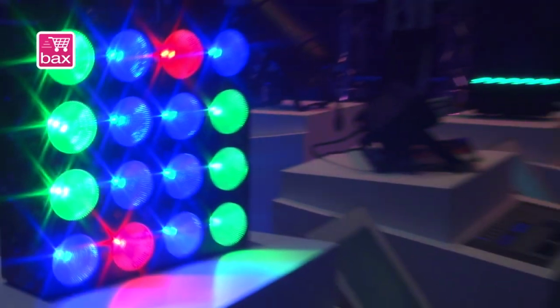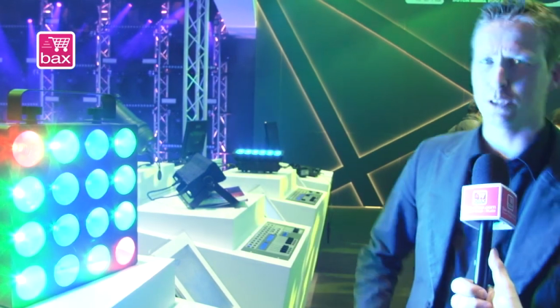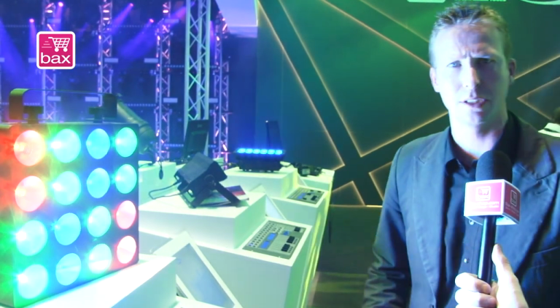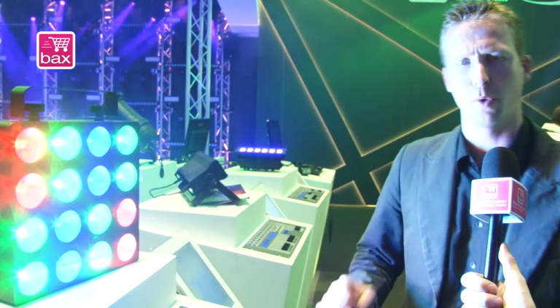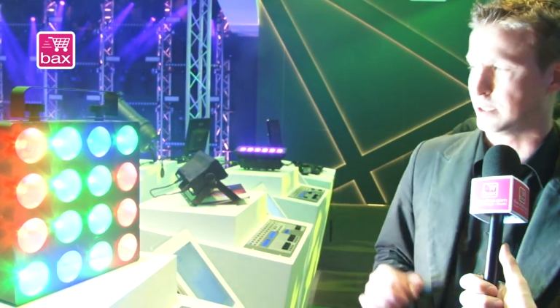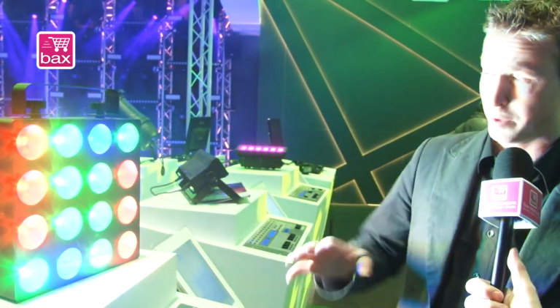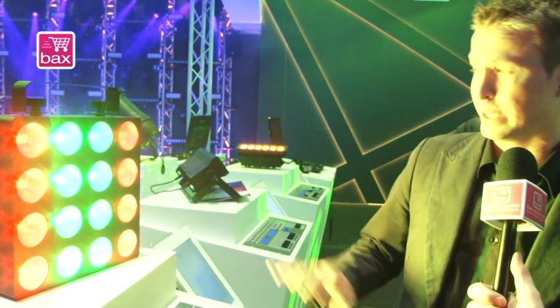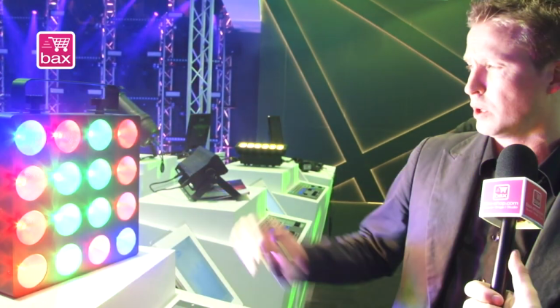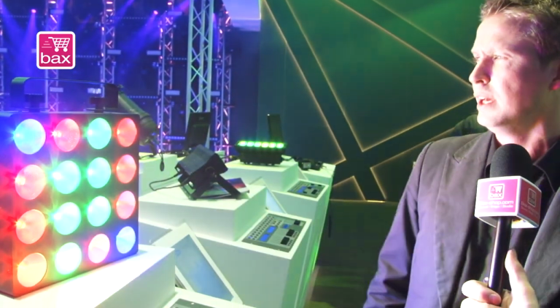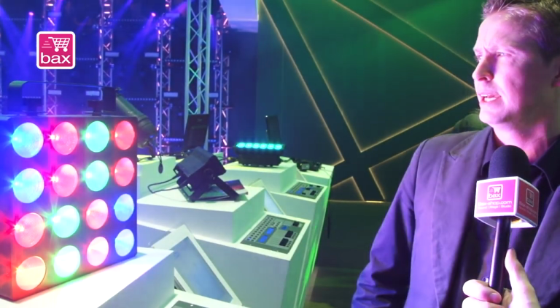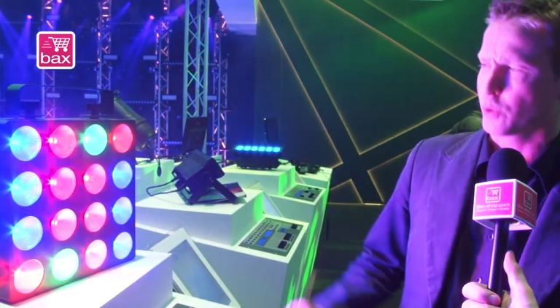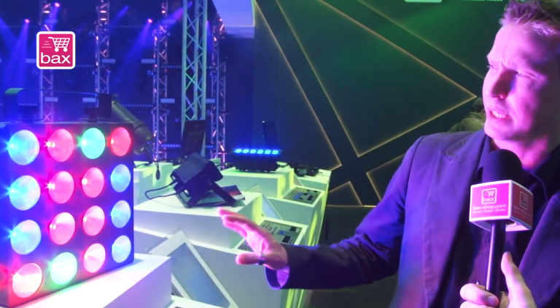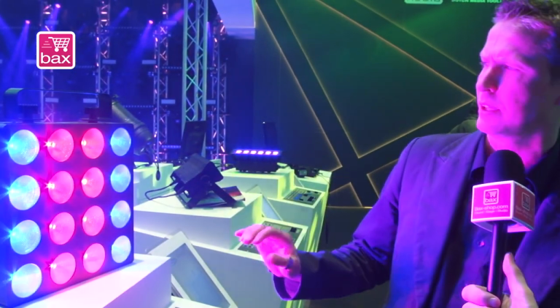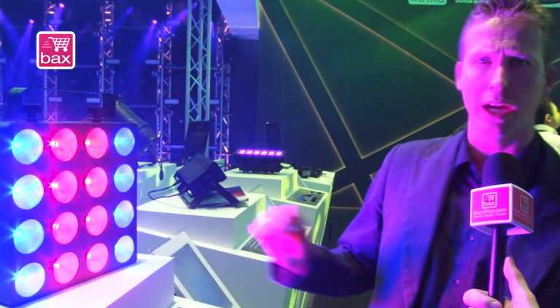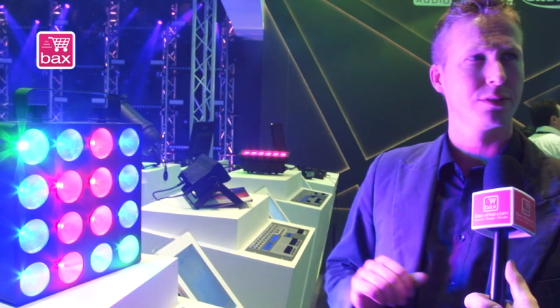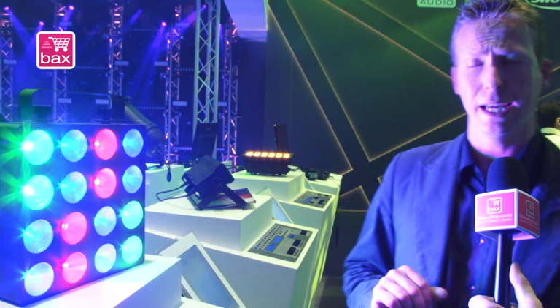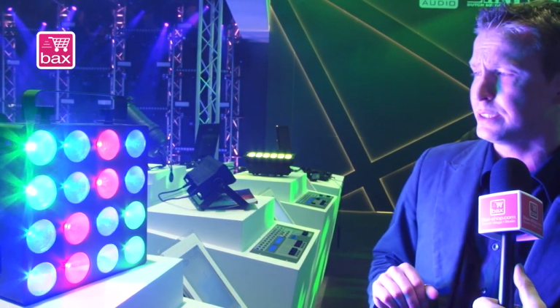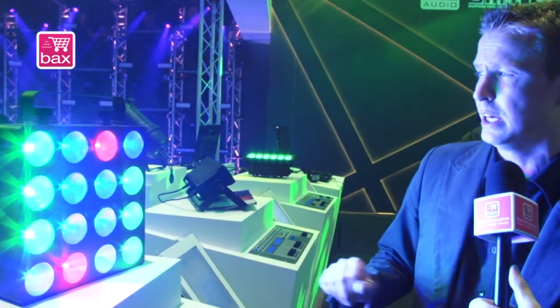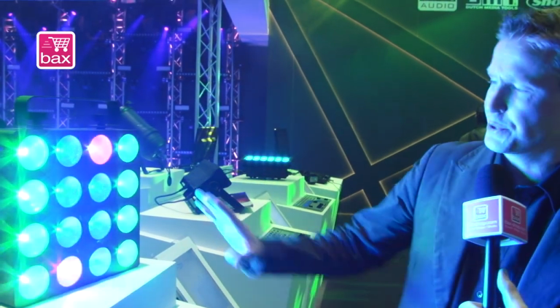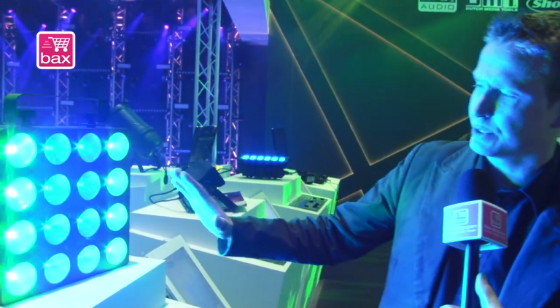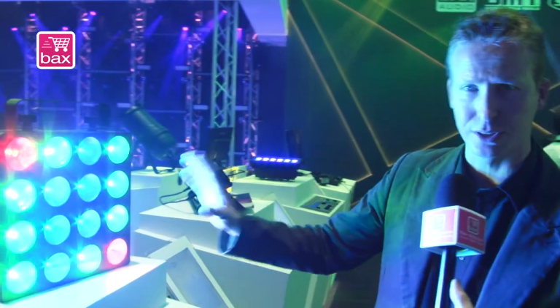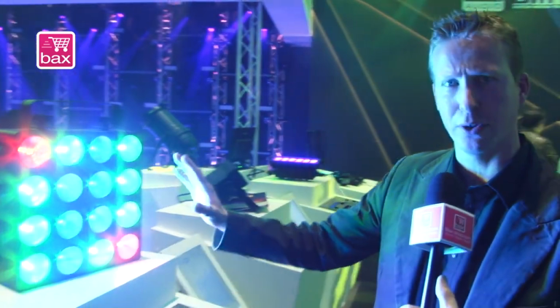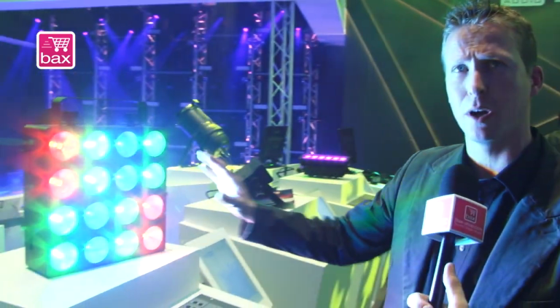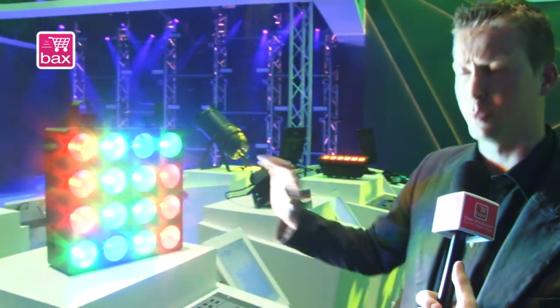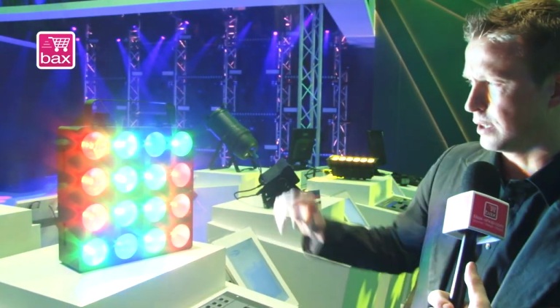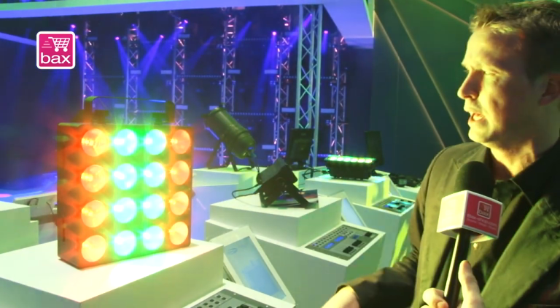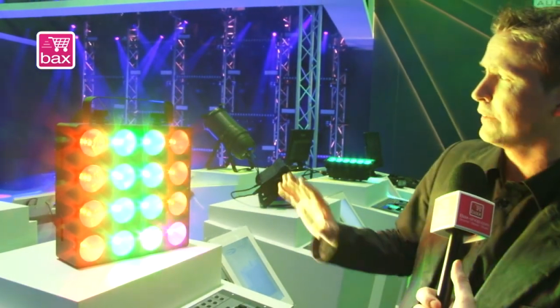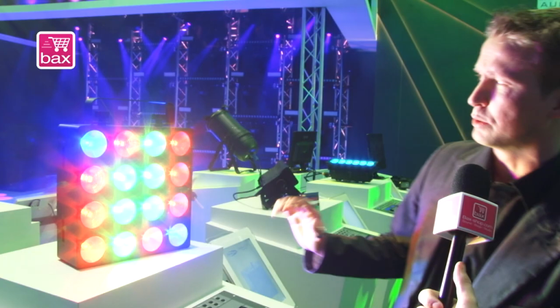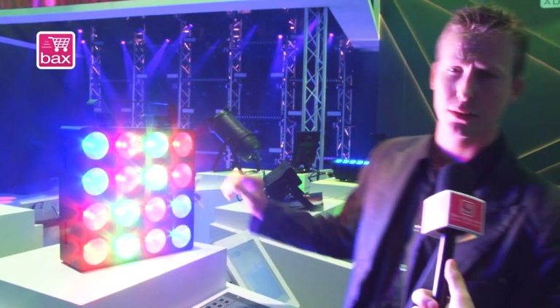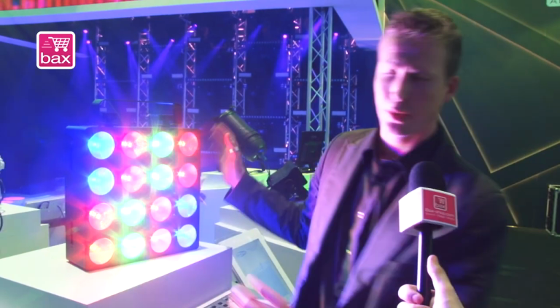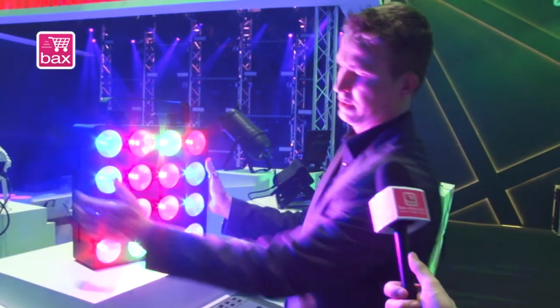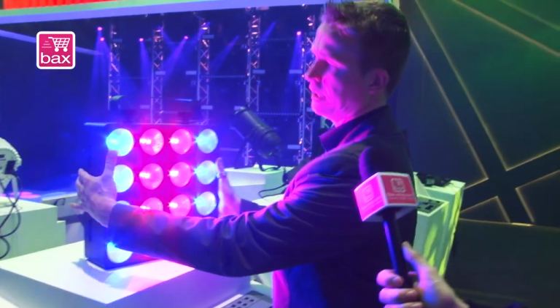The difference between the old model from last year and this one is it has 9W LEDs — as you can see, still very bright — and the housing is also very nice.